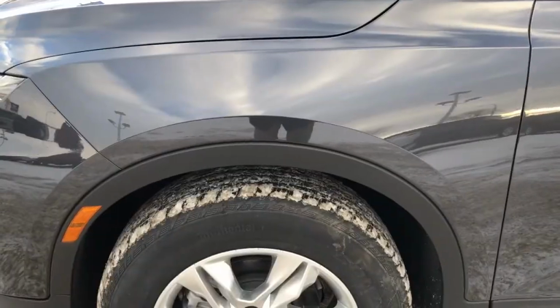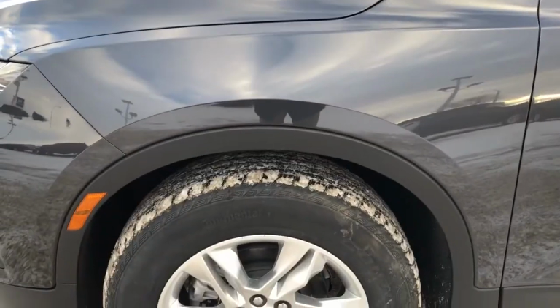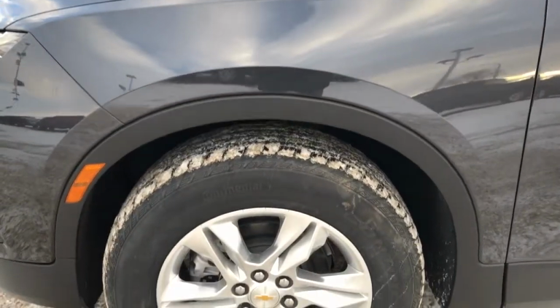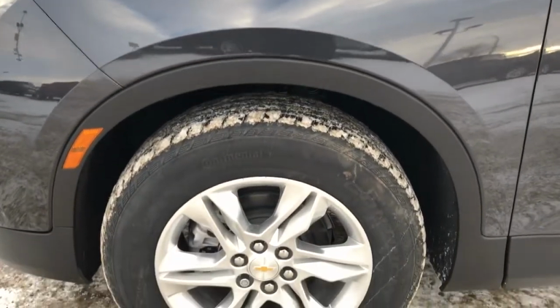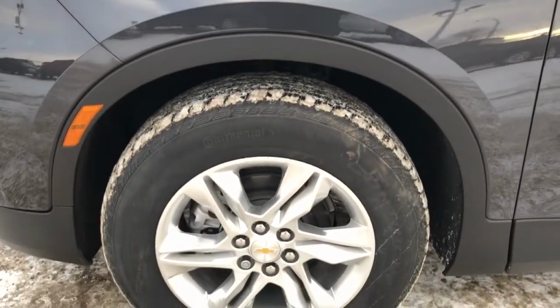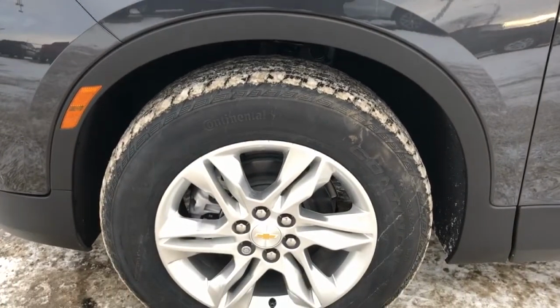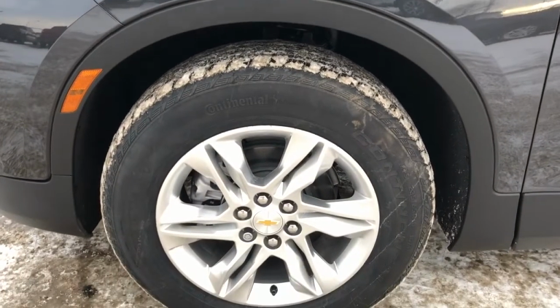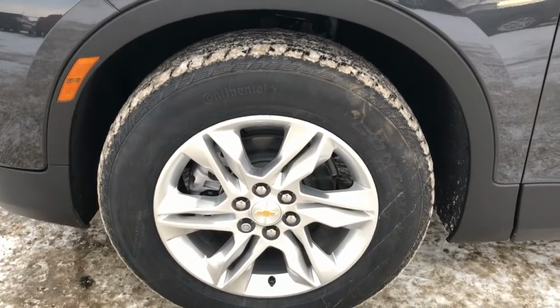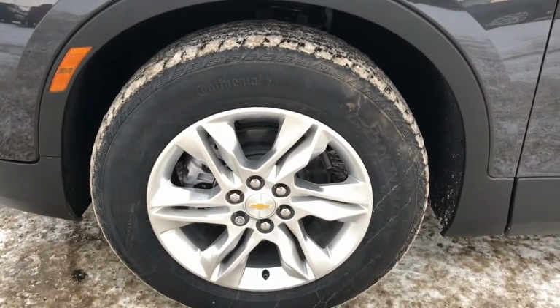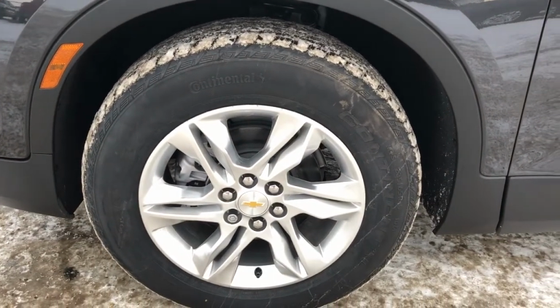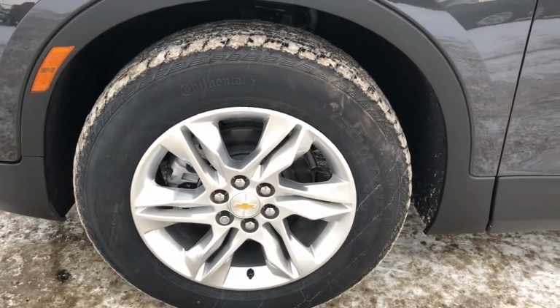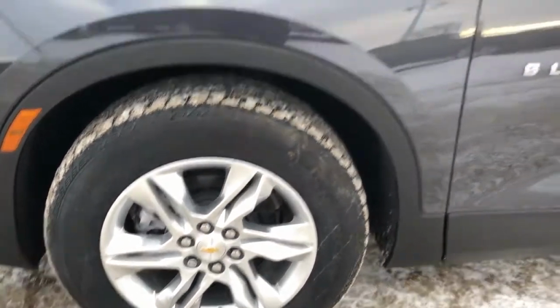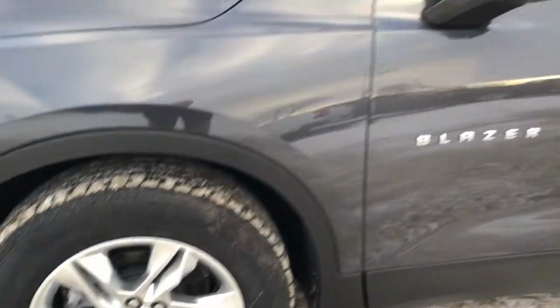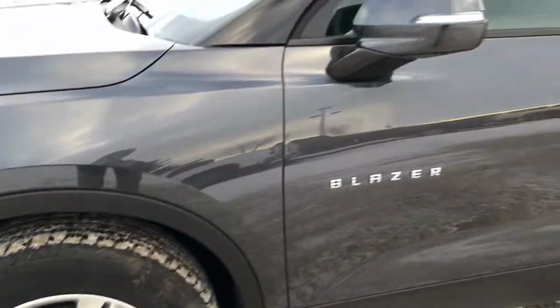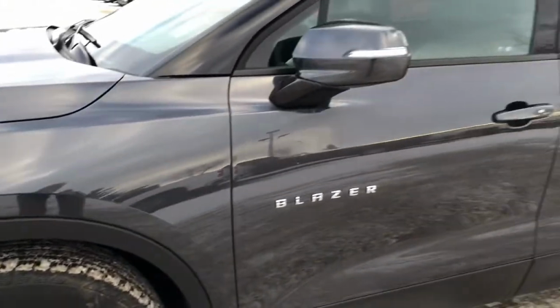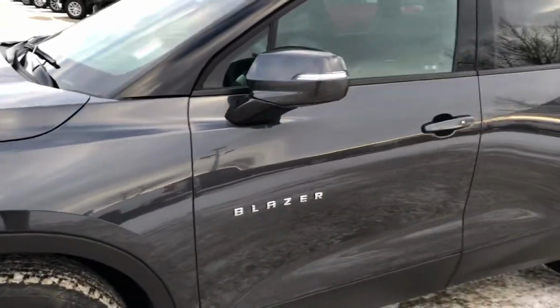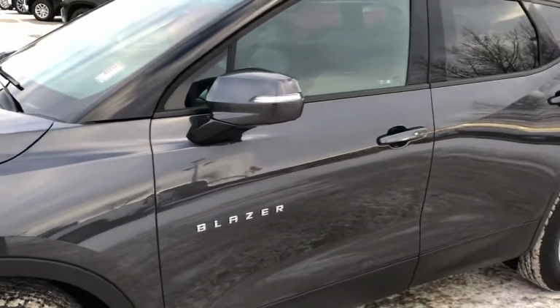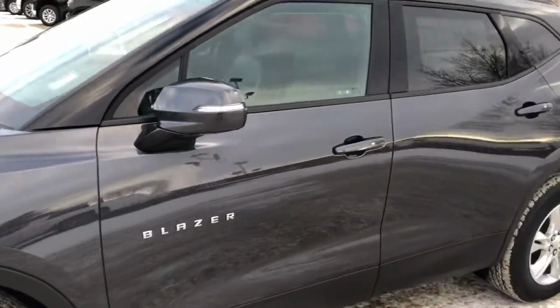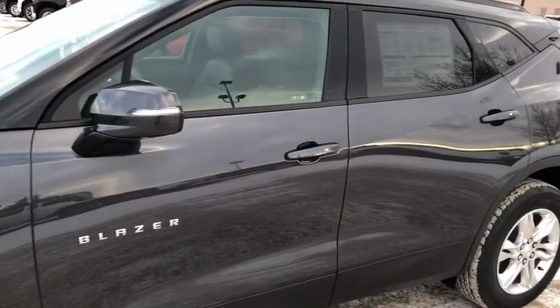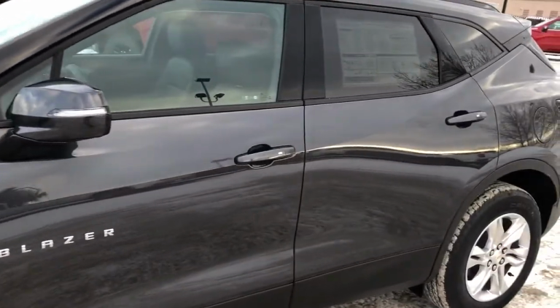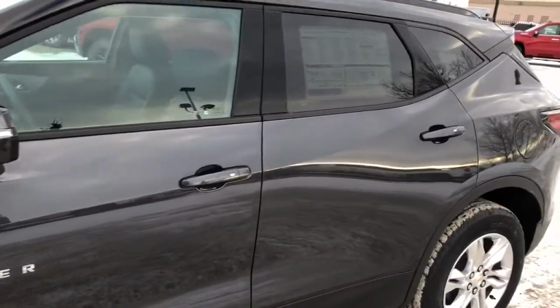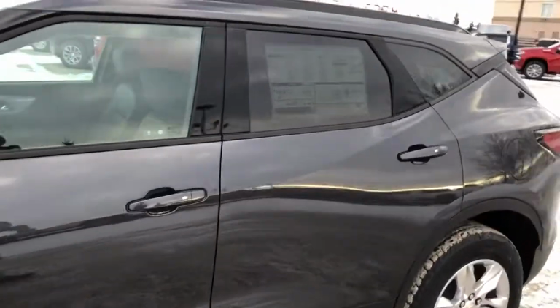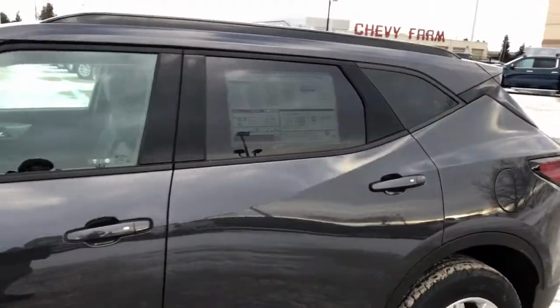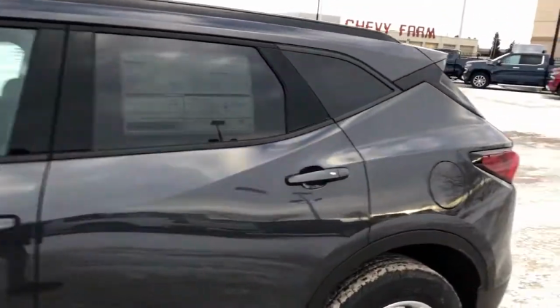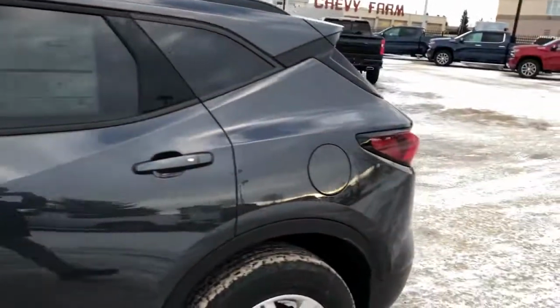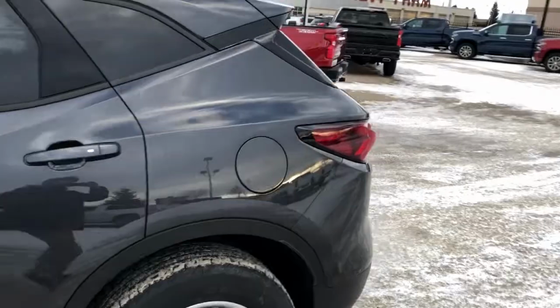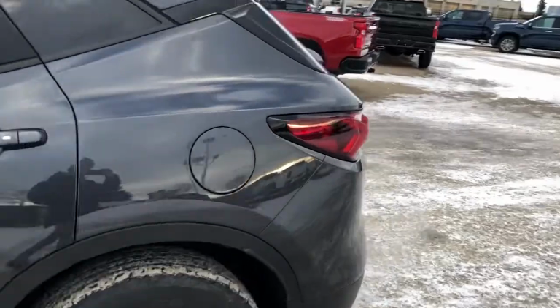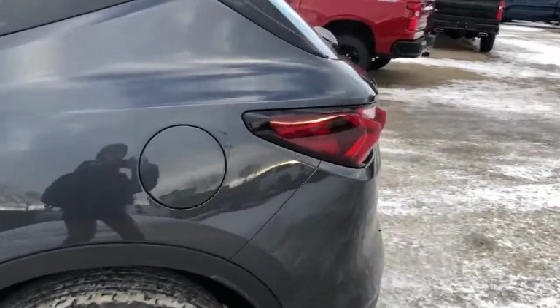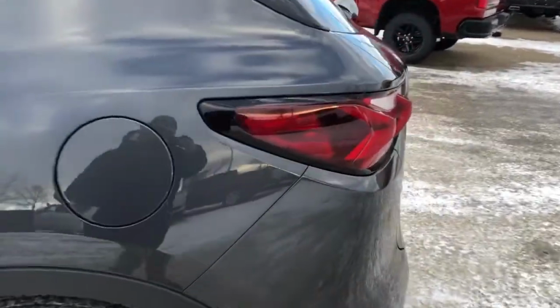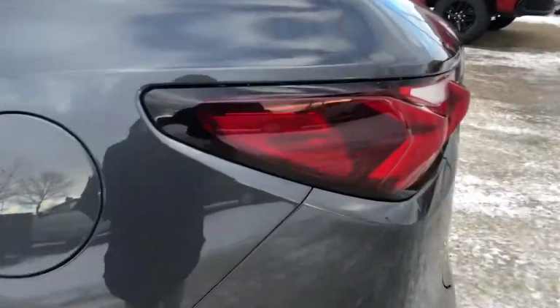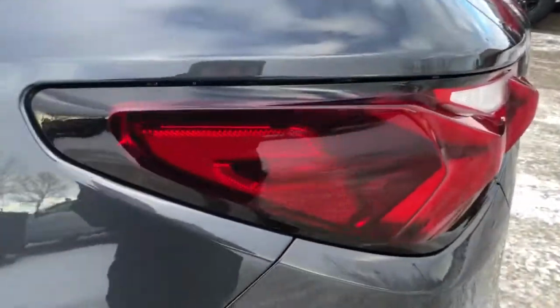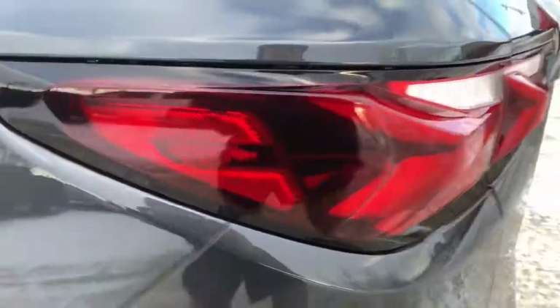Back on to the exterior, we can see our alloy rims with the Chevrolet bow tie center caps, our Blazer badging in chrome, paint match mirror caps and door handles, rear privacy tint, and Chevrolet badge in the back taillight.